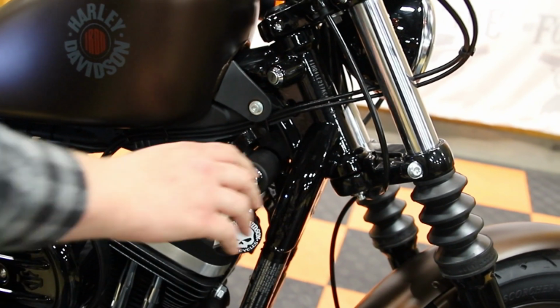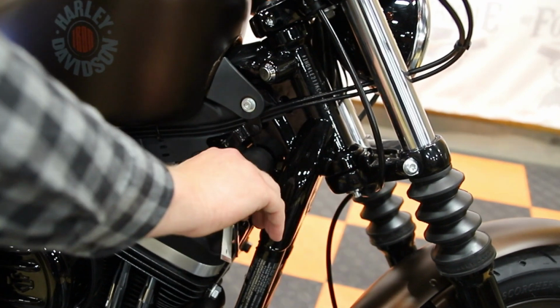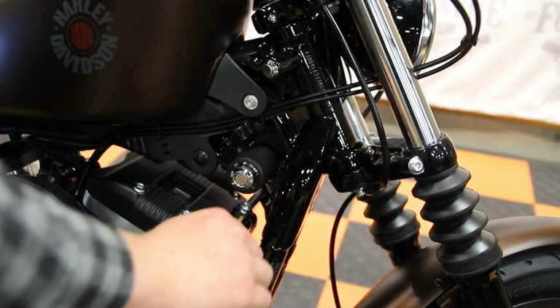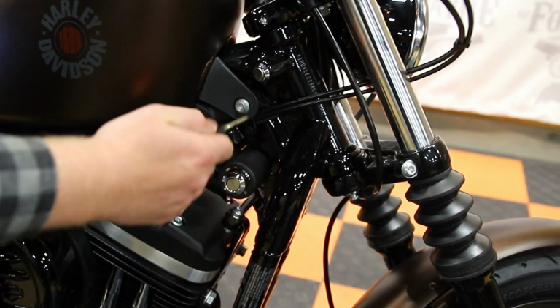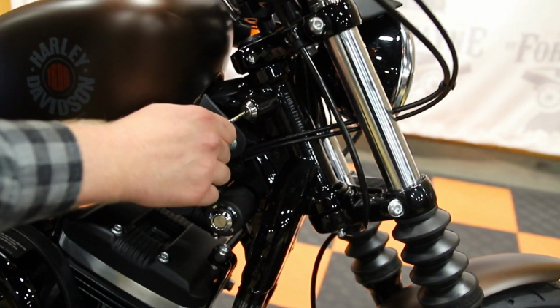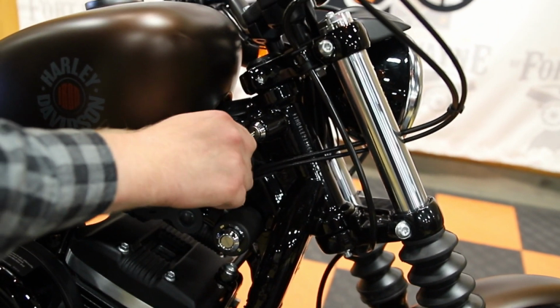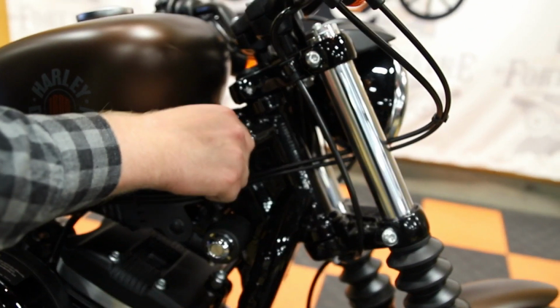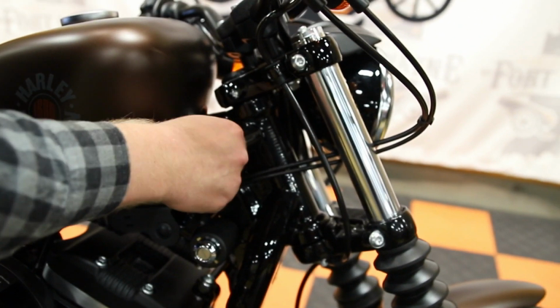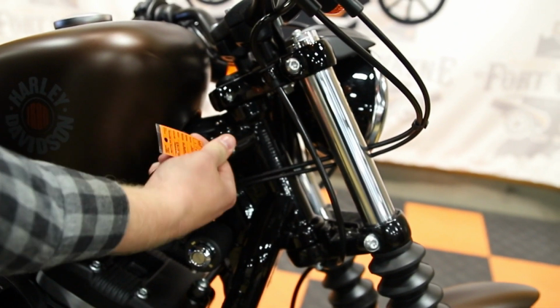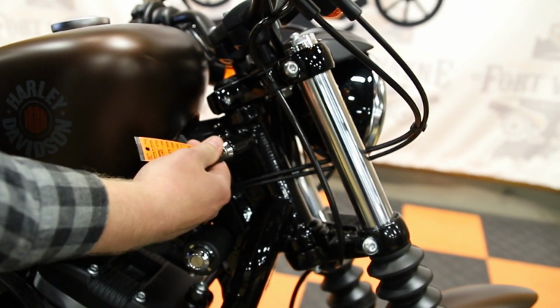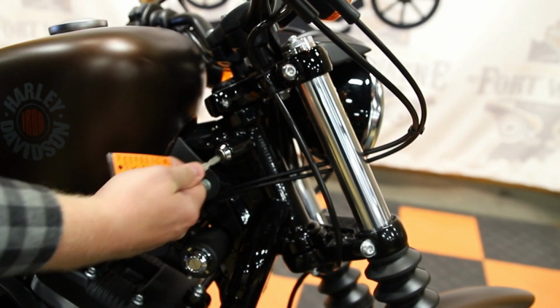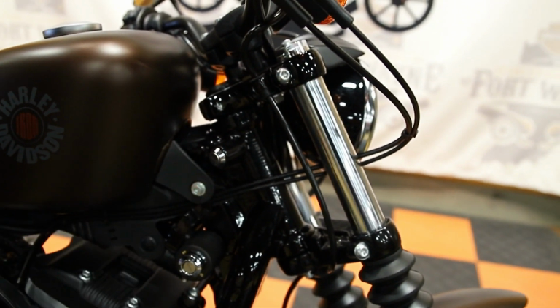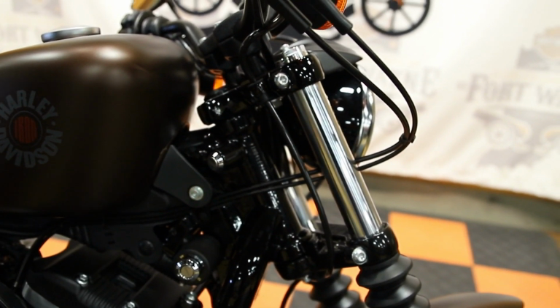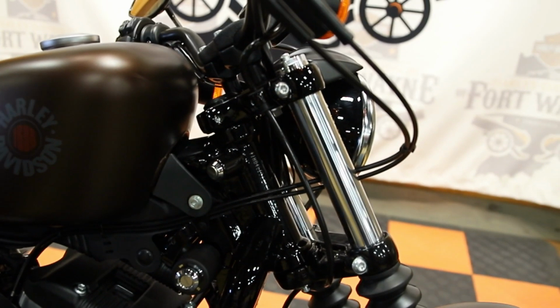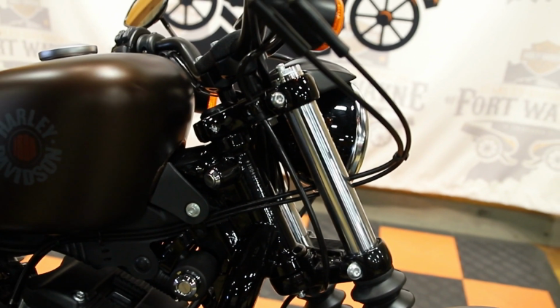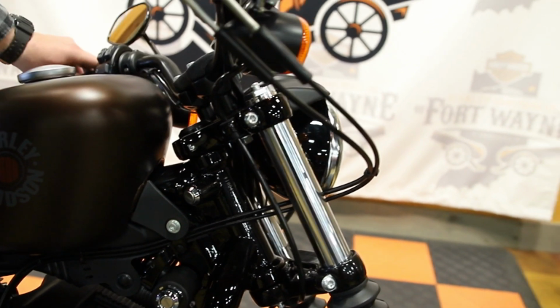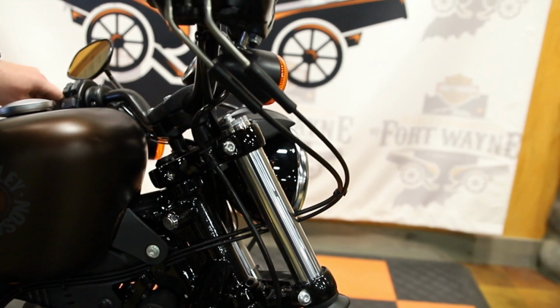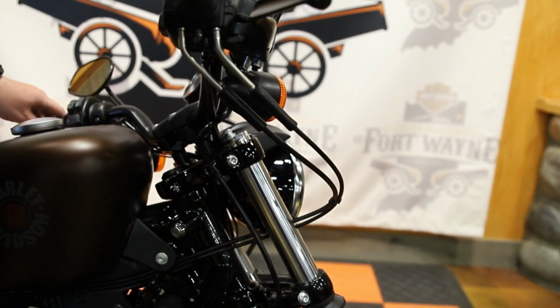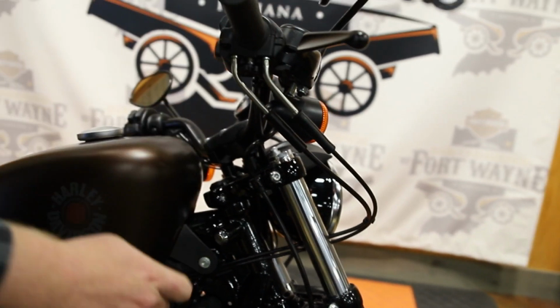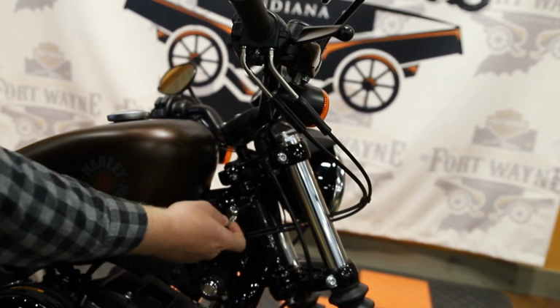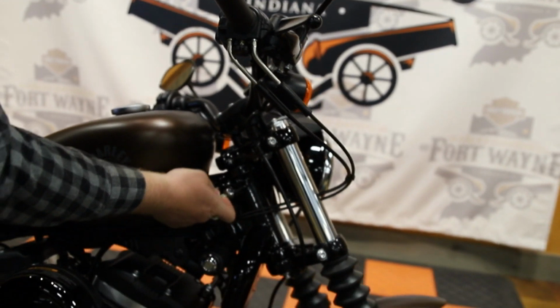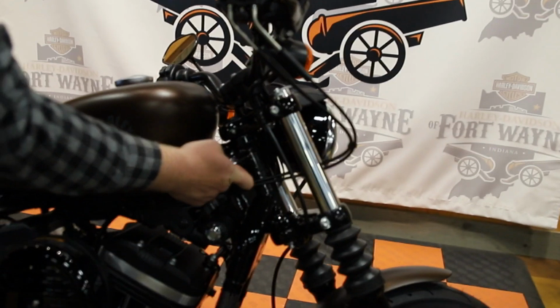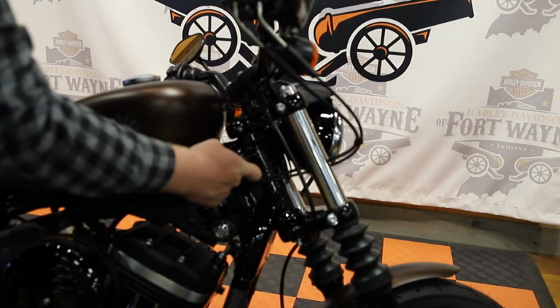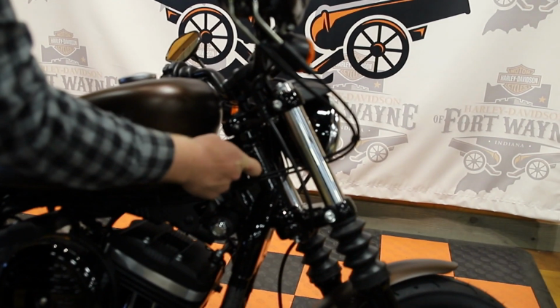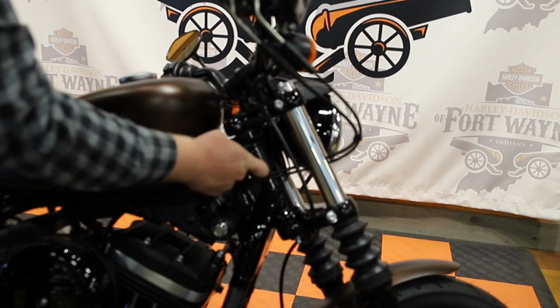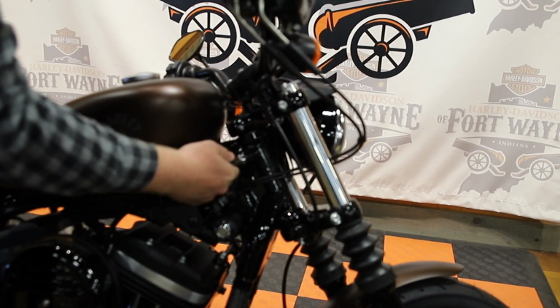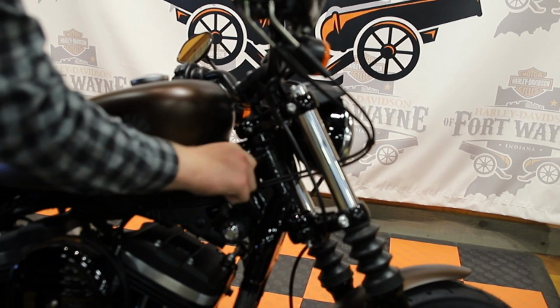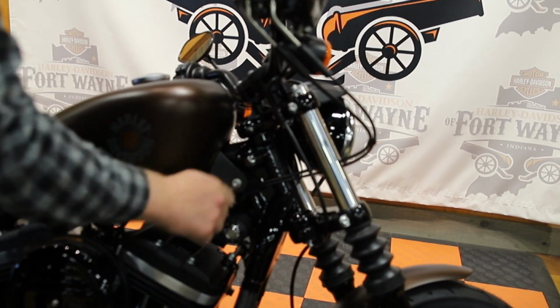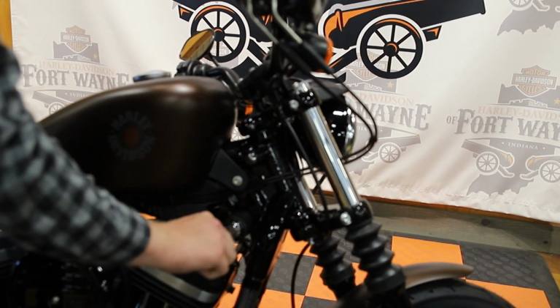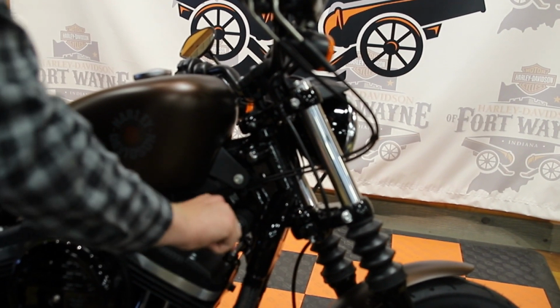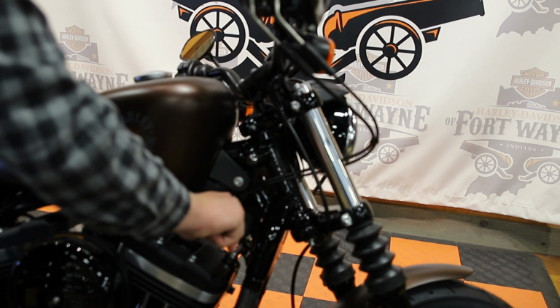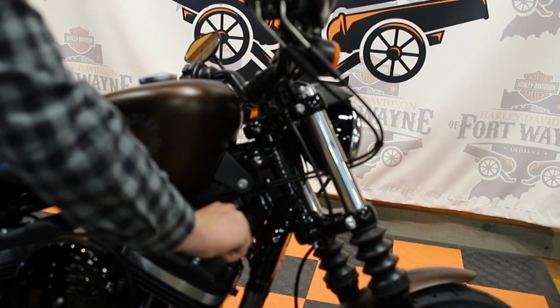Take your key out of here, slide it directly in there to lock your forks — that way nobody can steal your bike. Unlock it, put it directly back in.